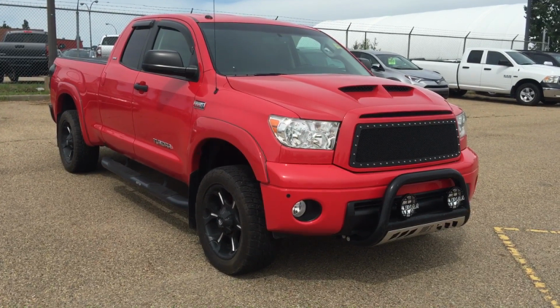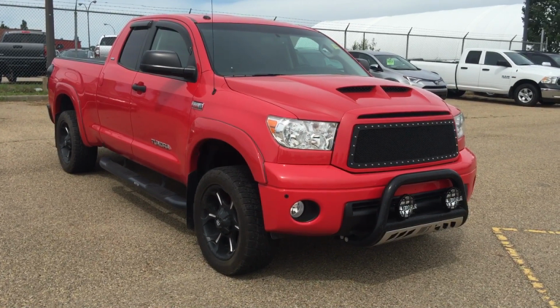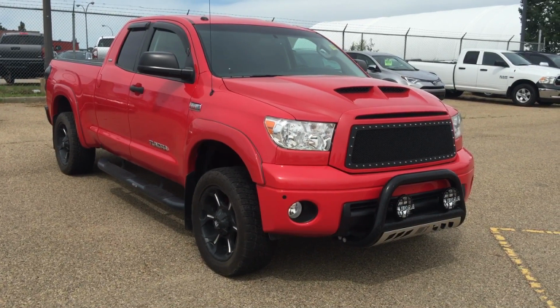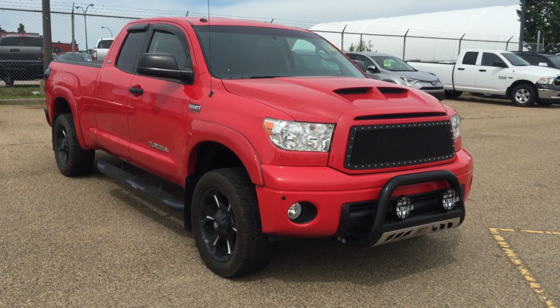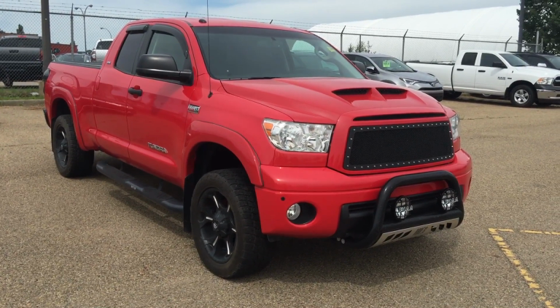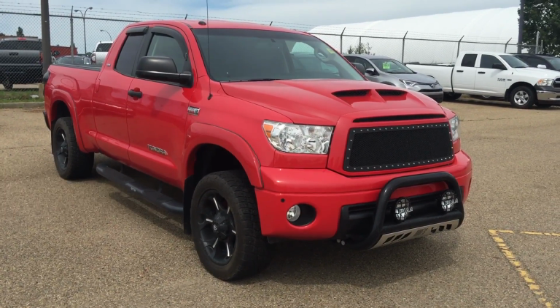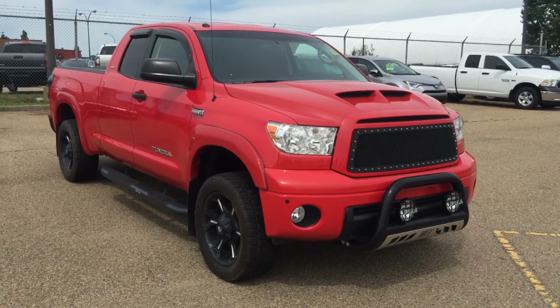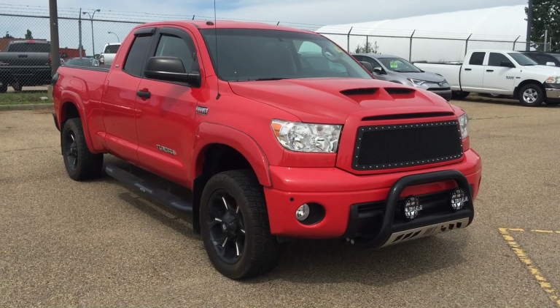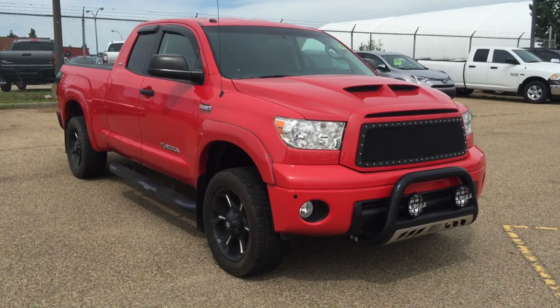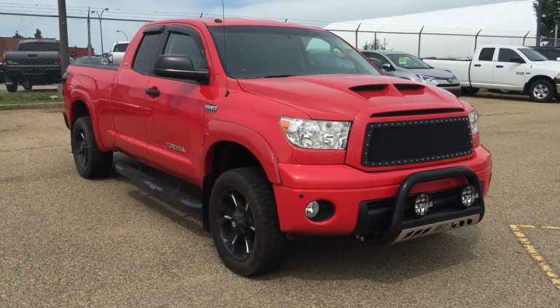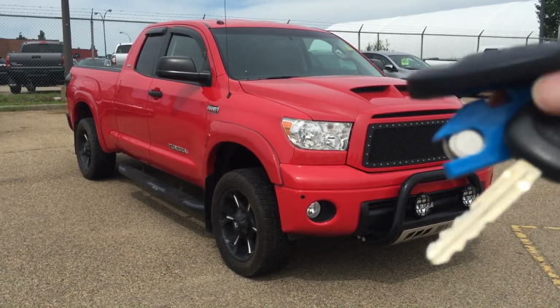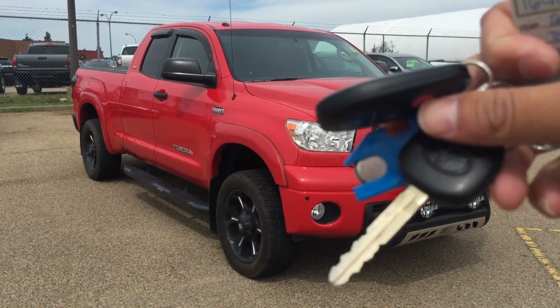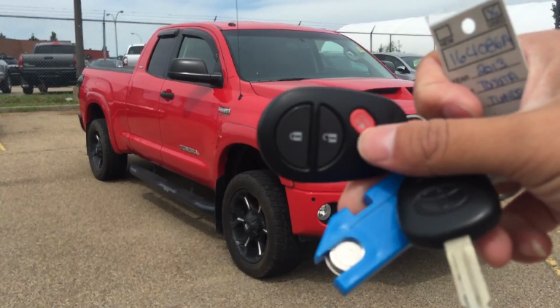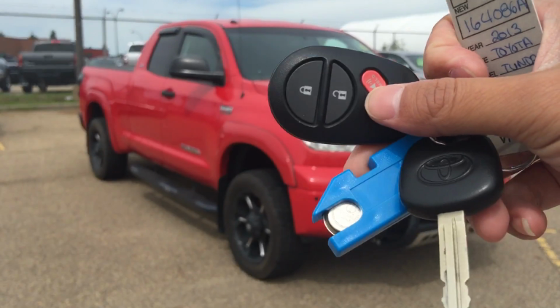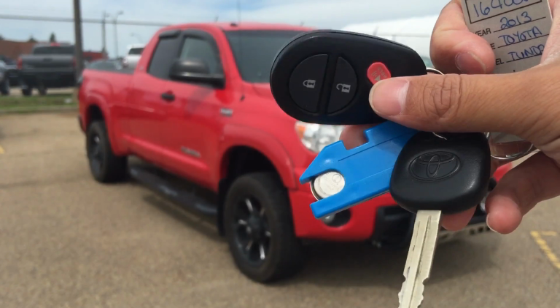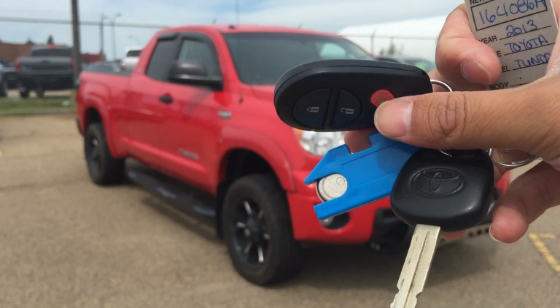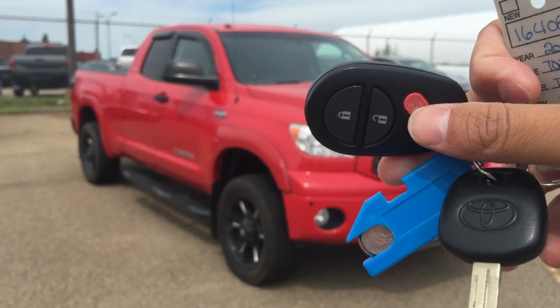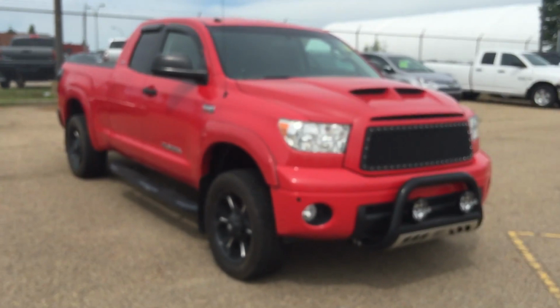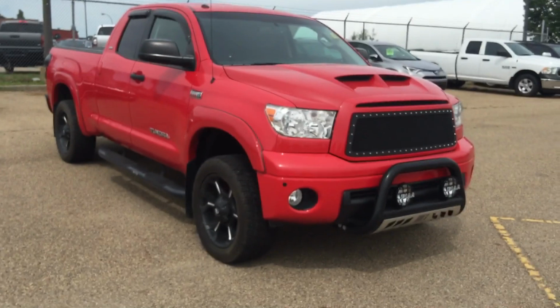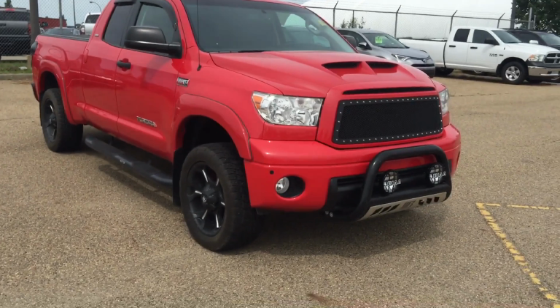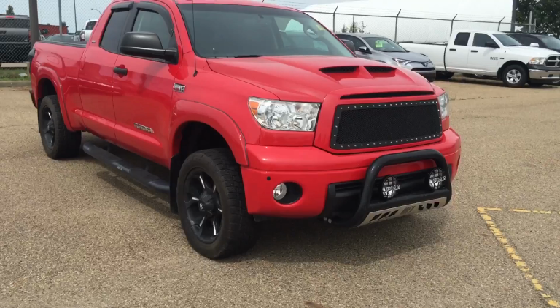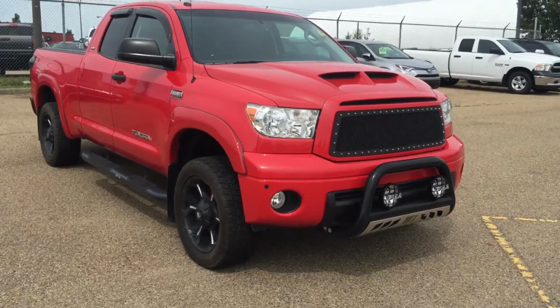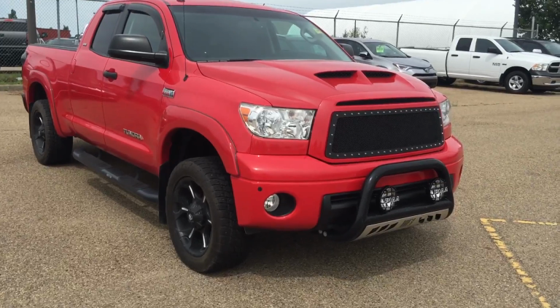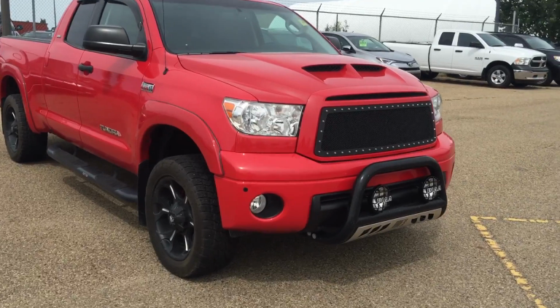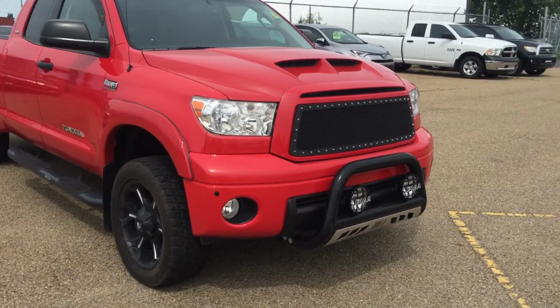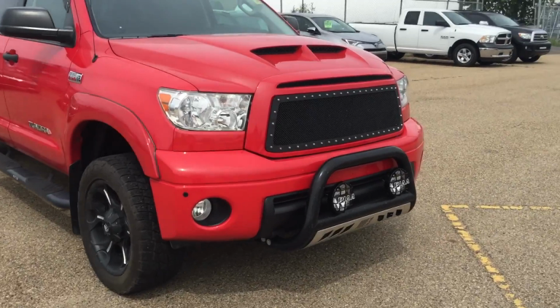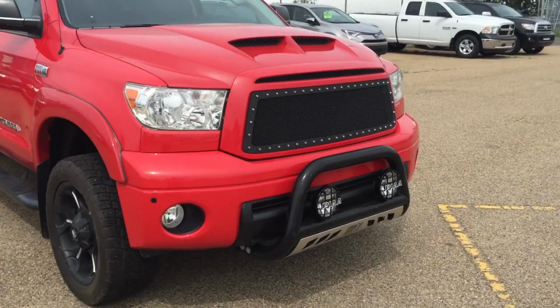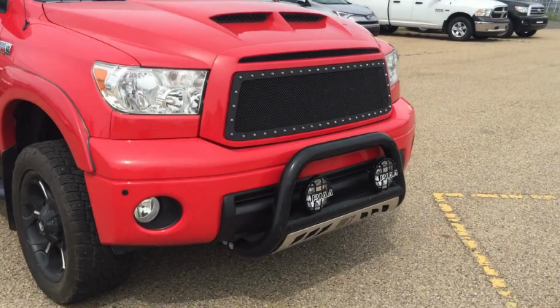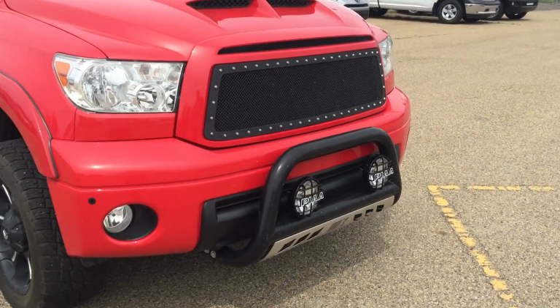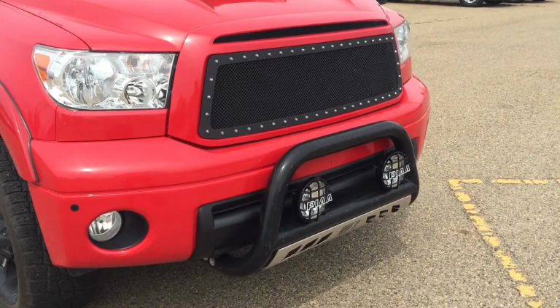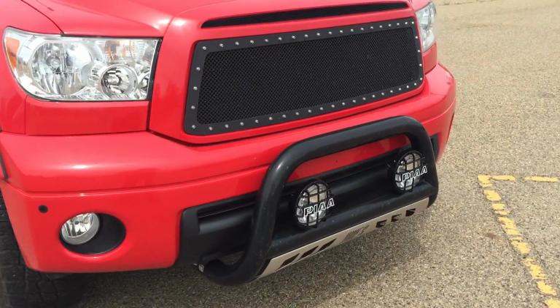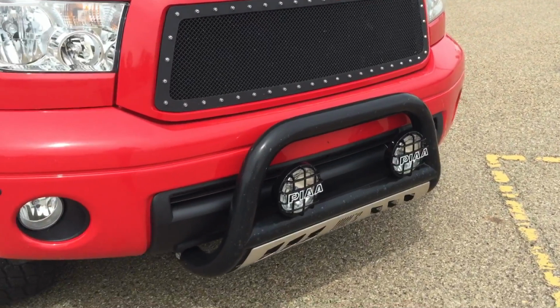Red in color, this is the unit. This vehicle will come with two sets of keys with key fobs for keyless entry. This vehicle is fully loaded and has a lot of accessories on it as well.